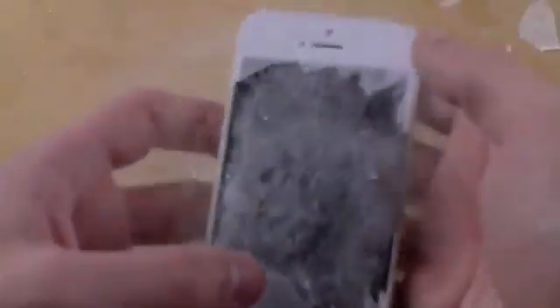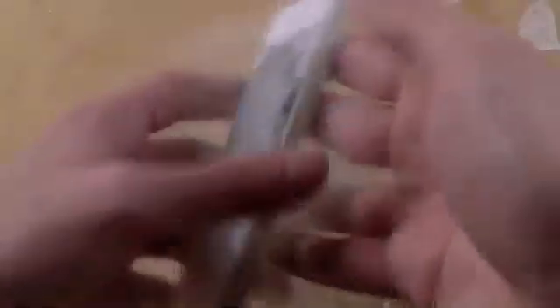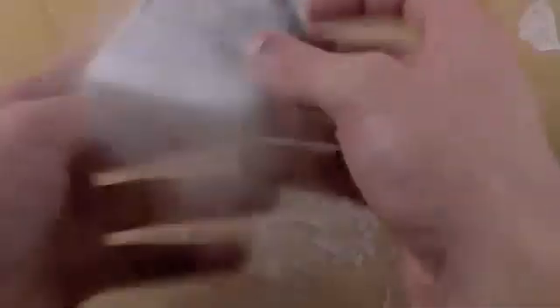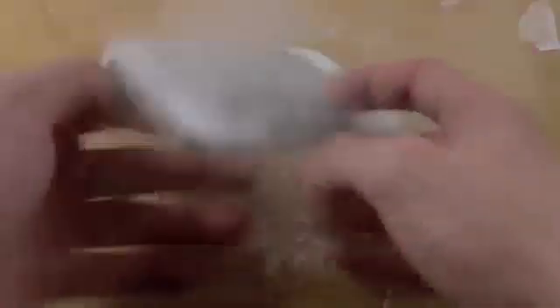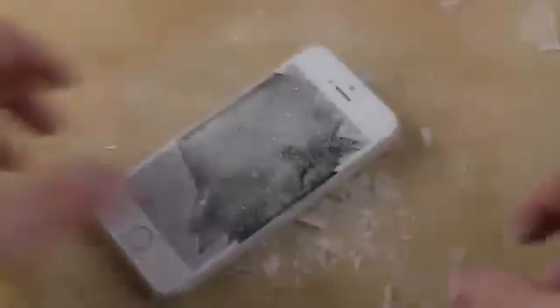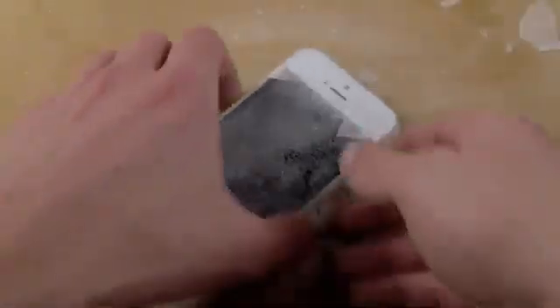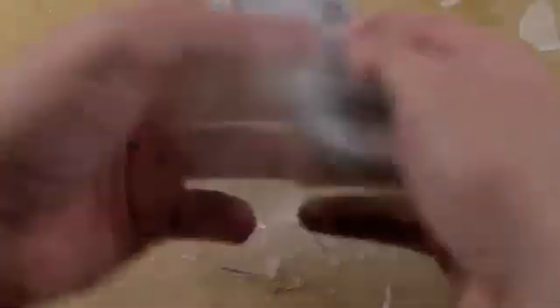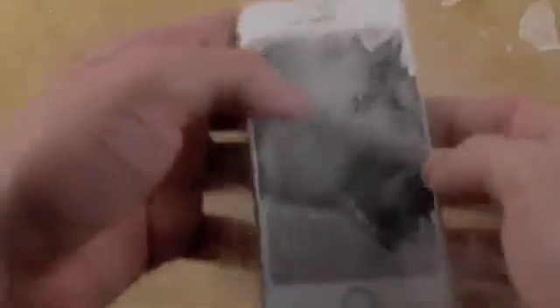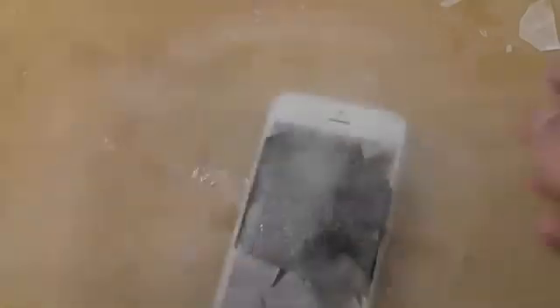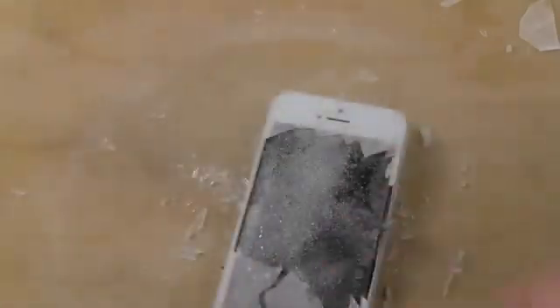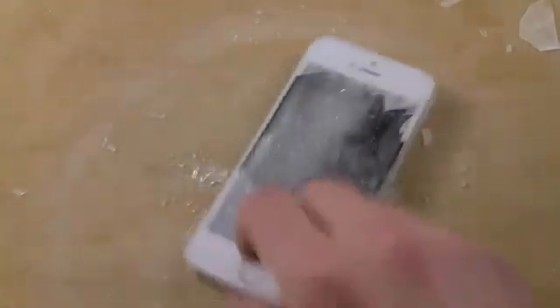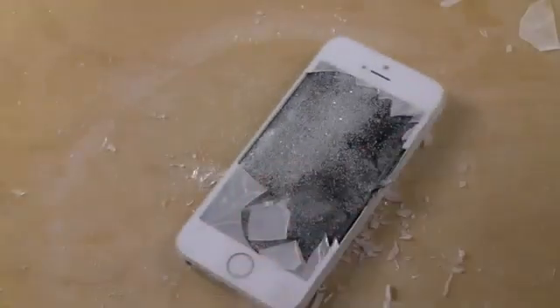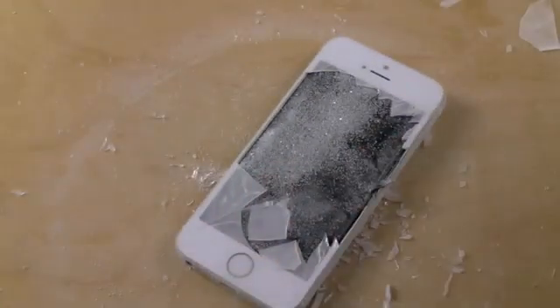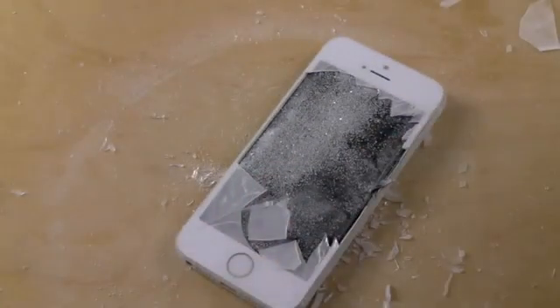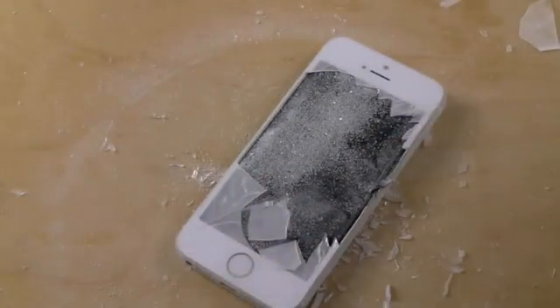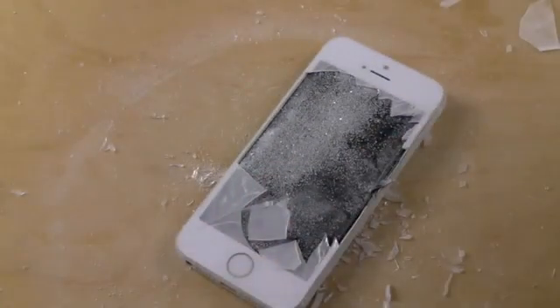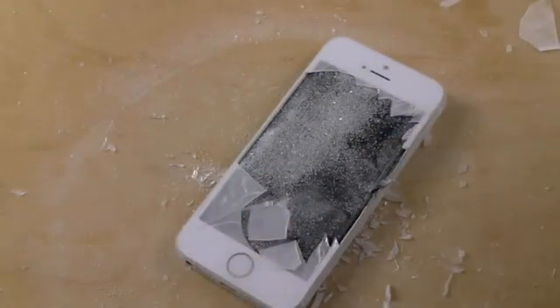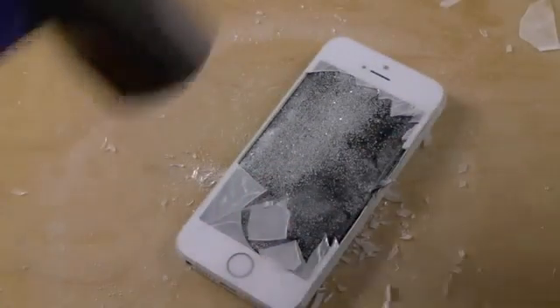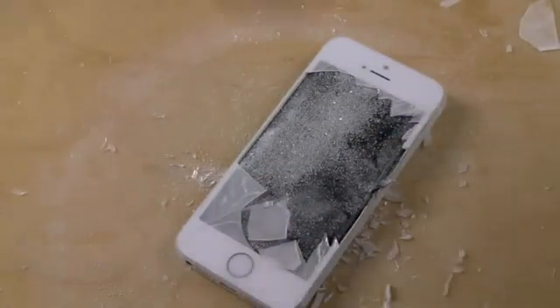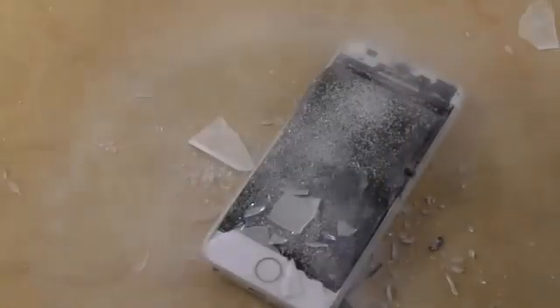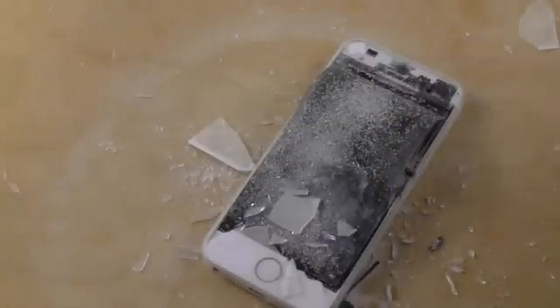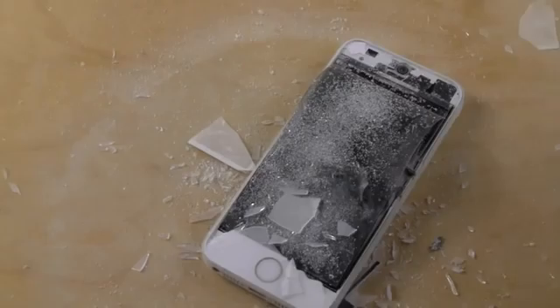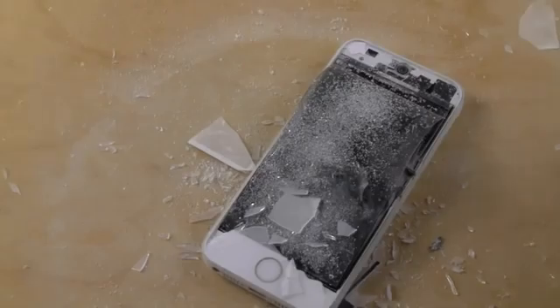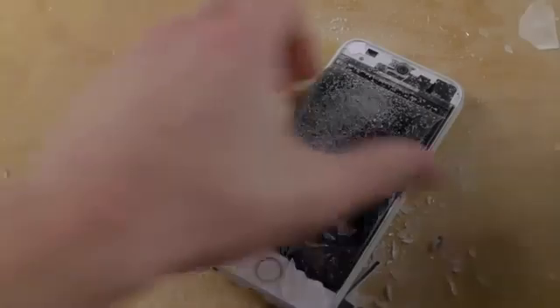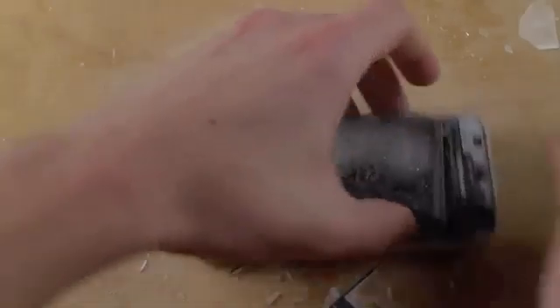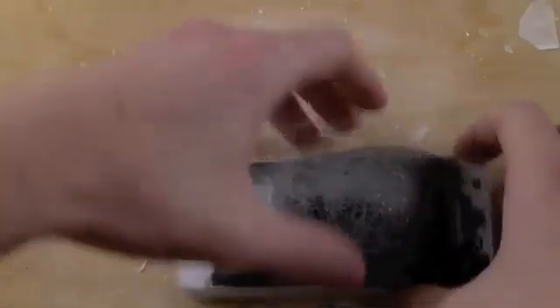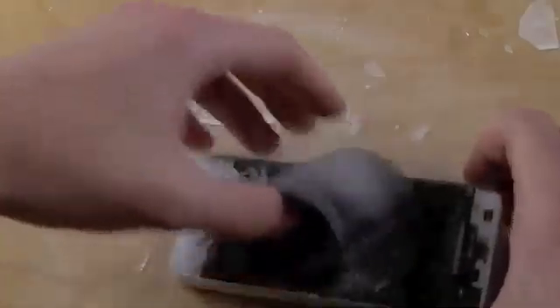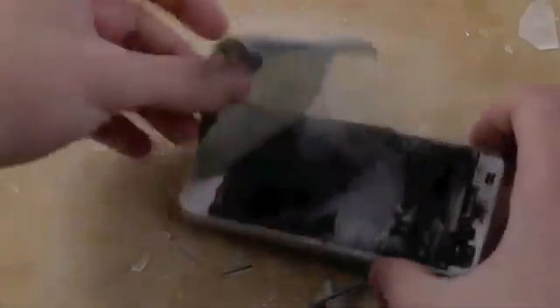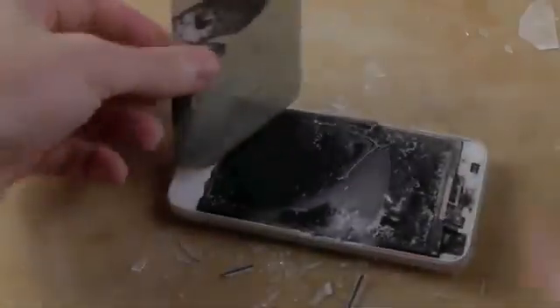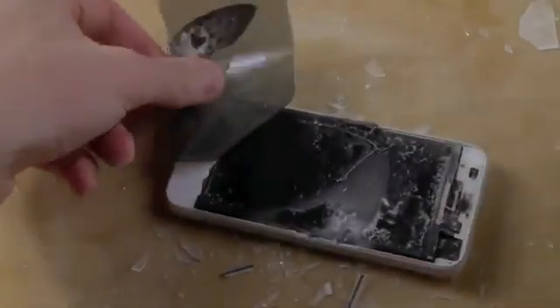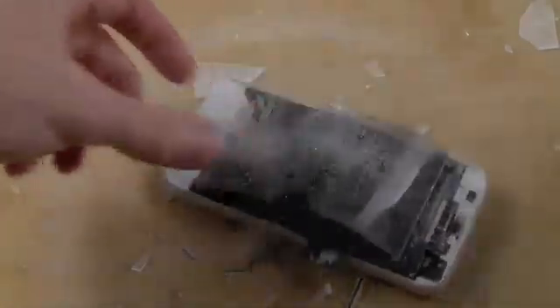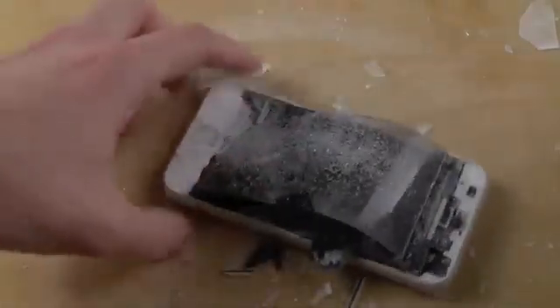So here it is, guys. Probably shouldn't do that. Let's just try one more time. And there it is, guys.